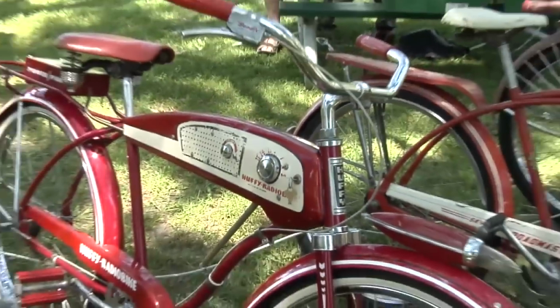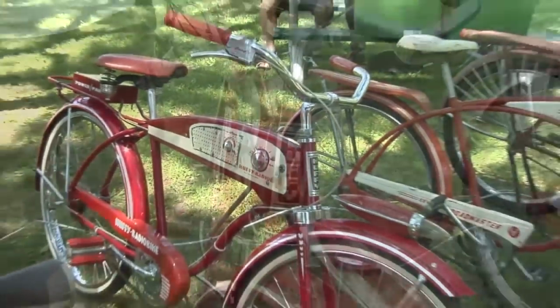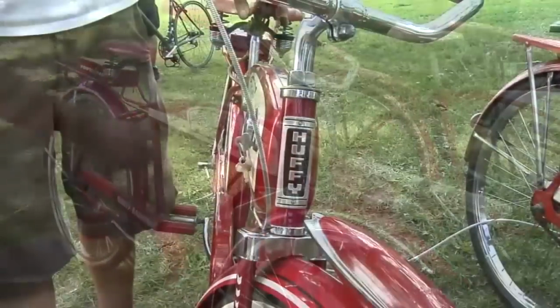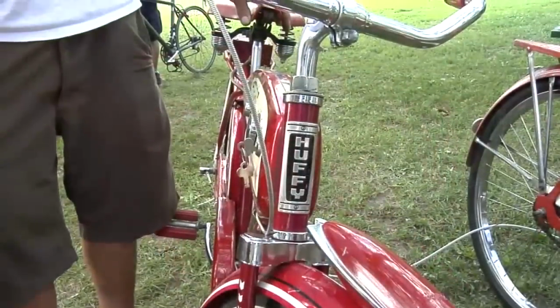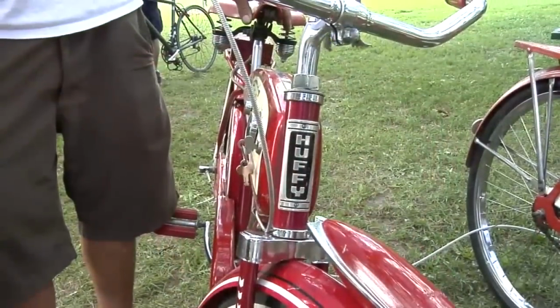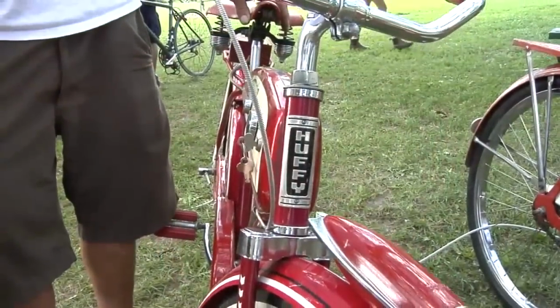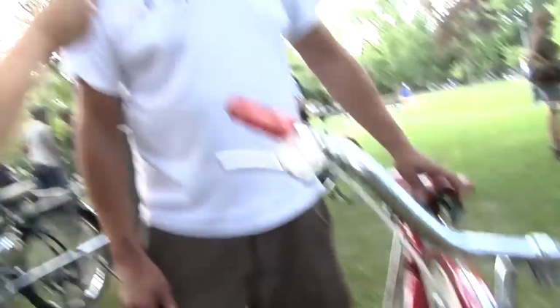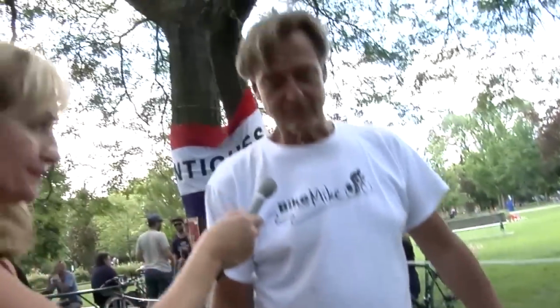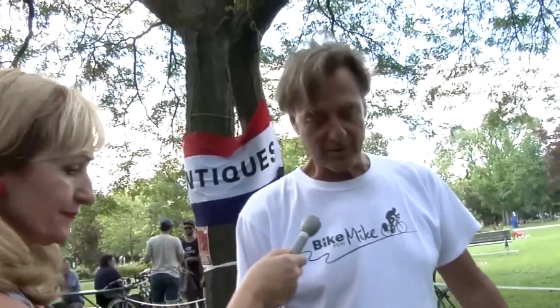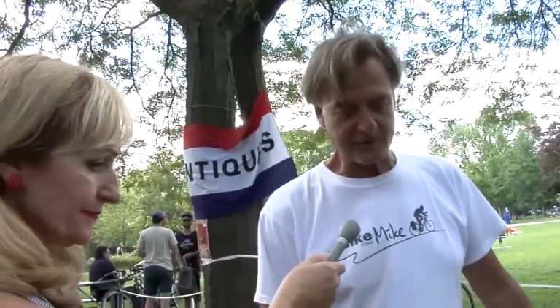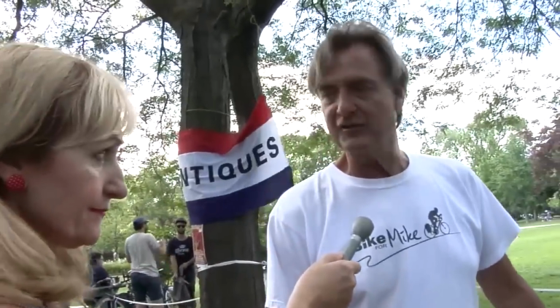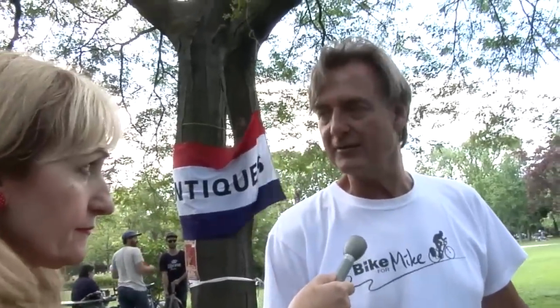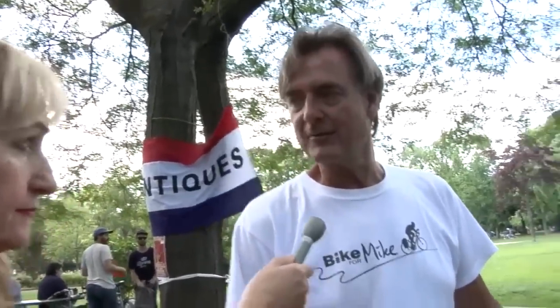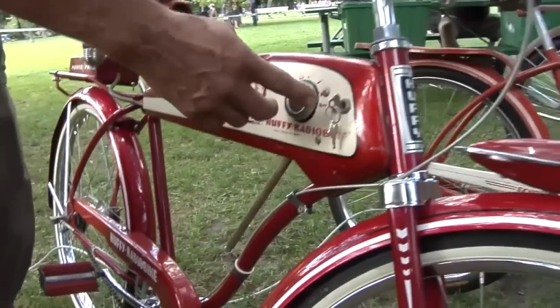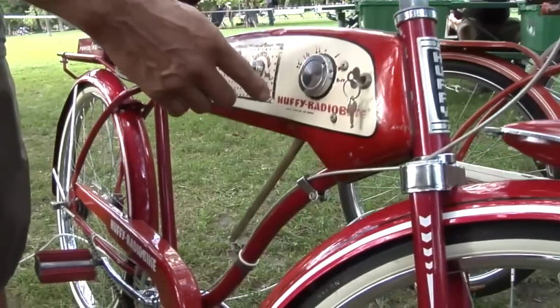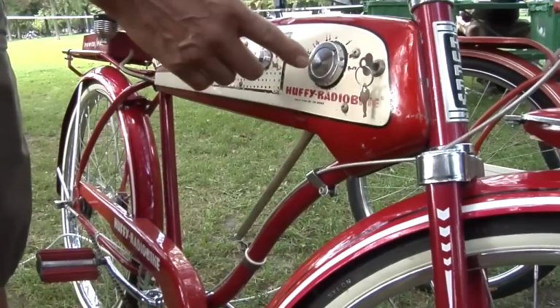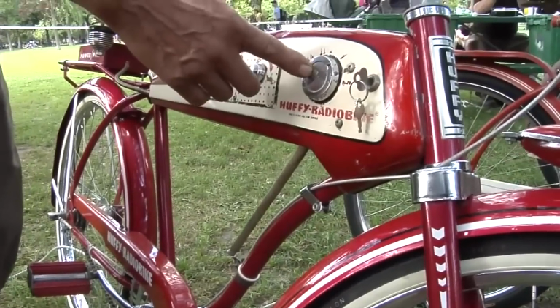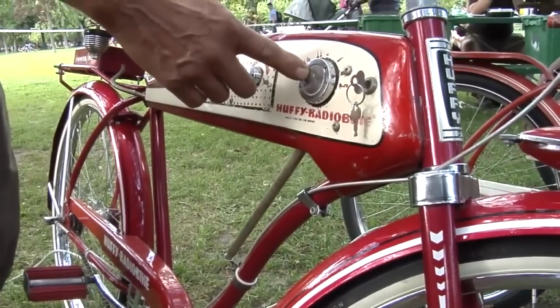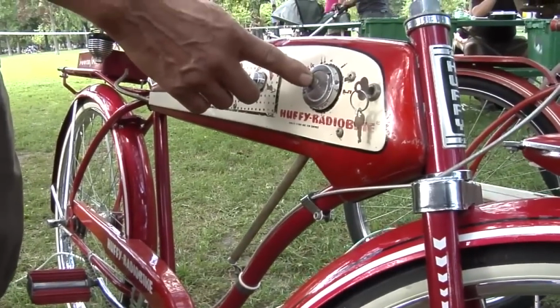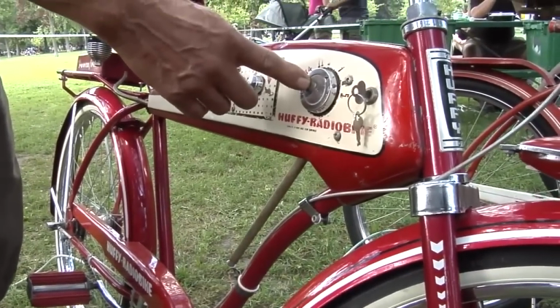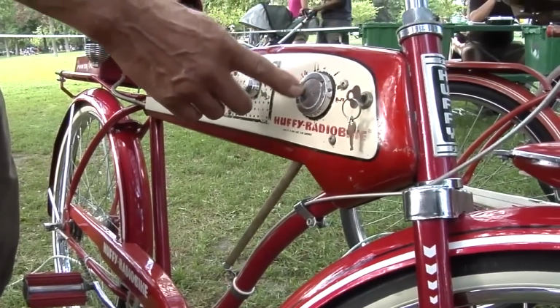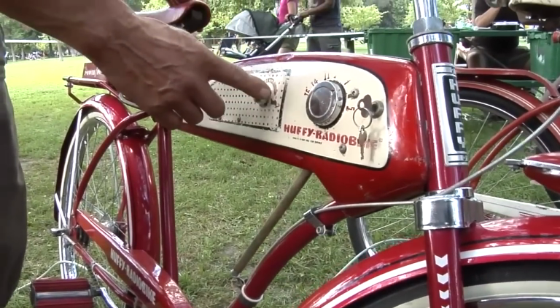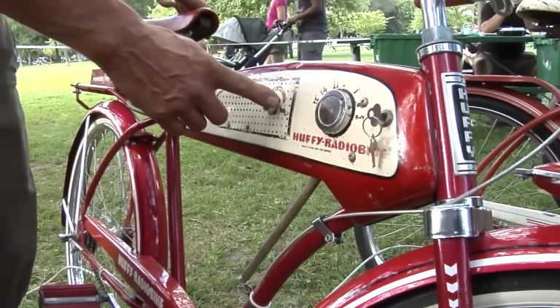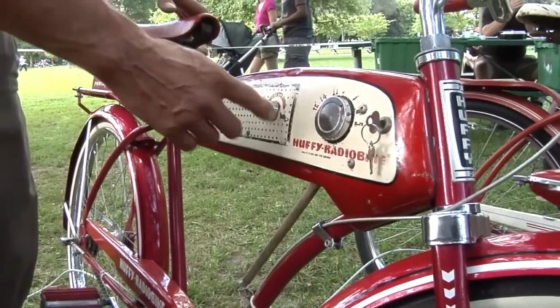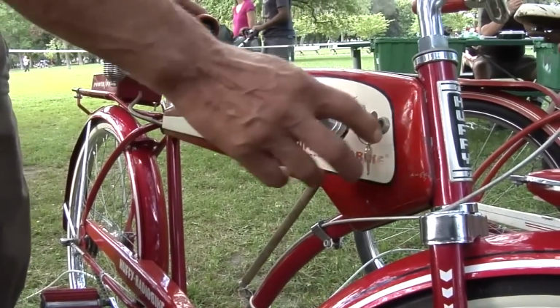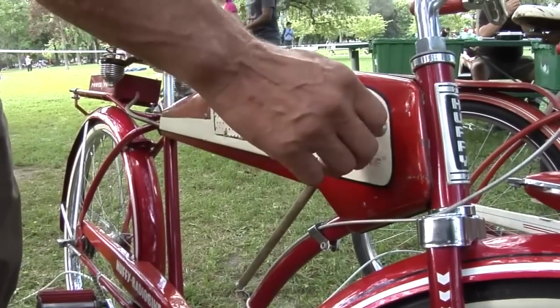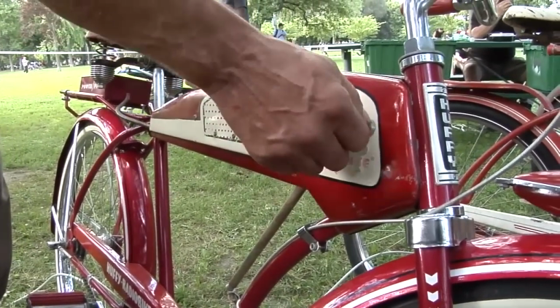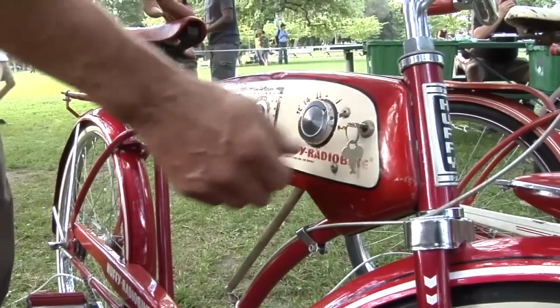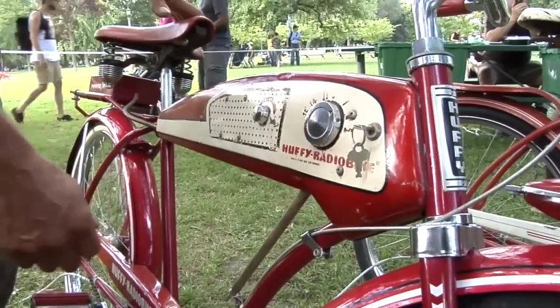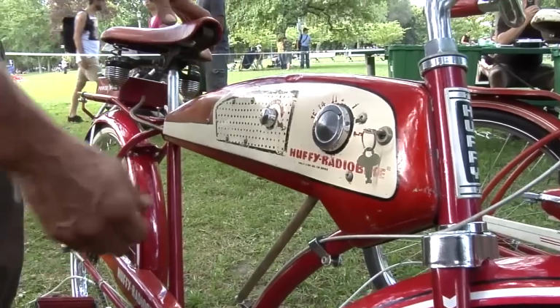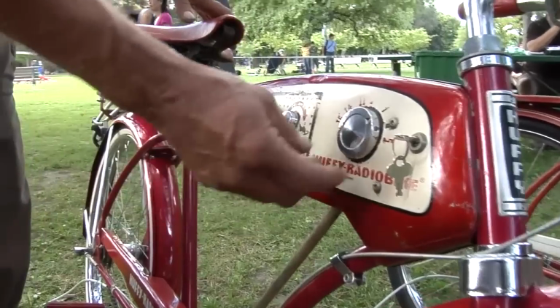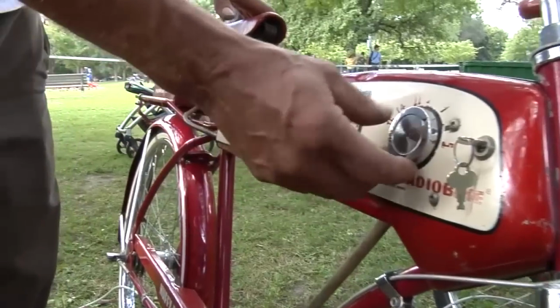Greg, can you give us a demo of the radio bike? Sure. It's a '57 Huffy radio bike — tuner, knob, volume control. 27 degrees with a humidity index of 33.